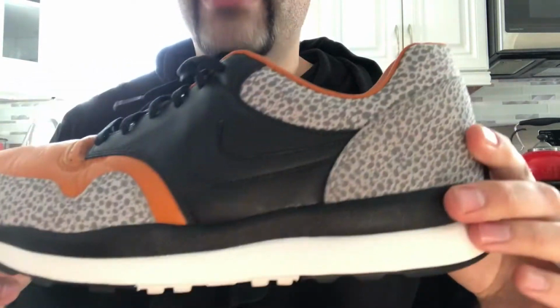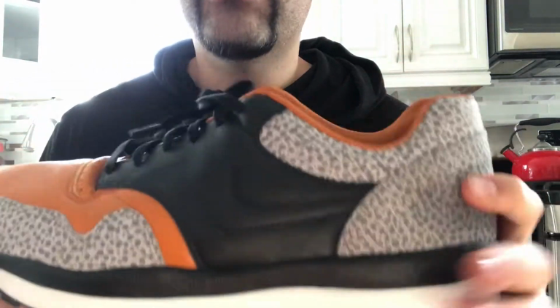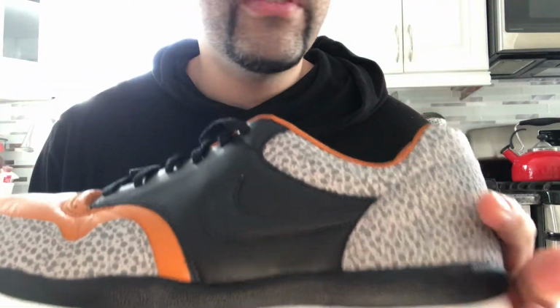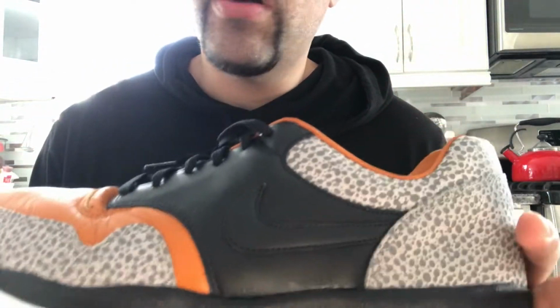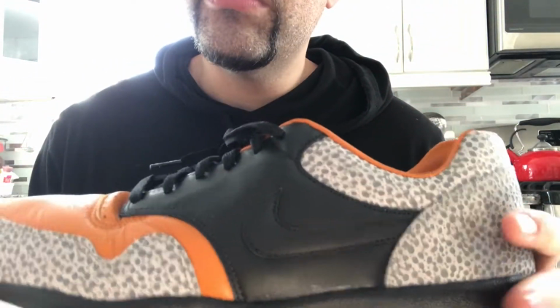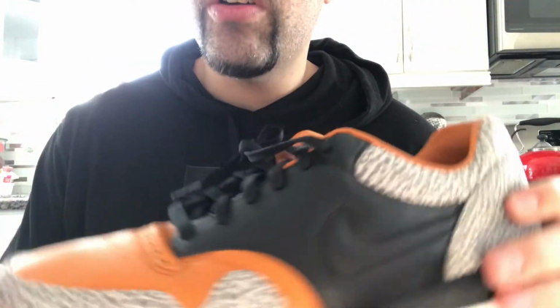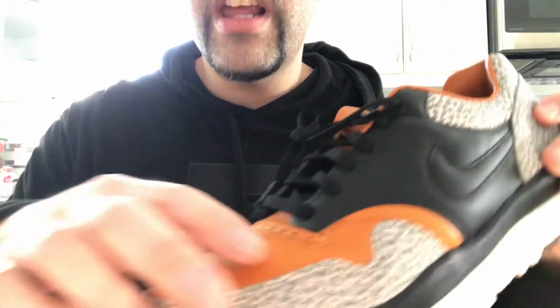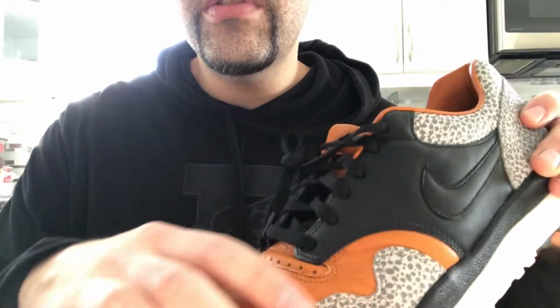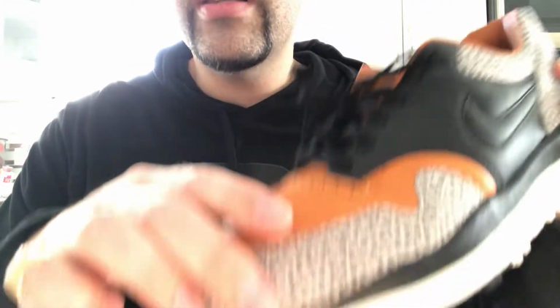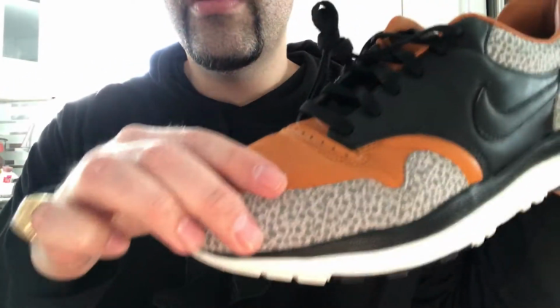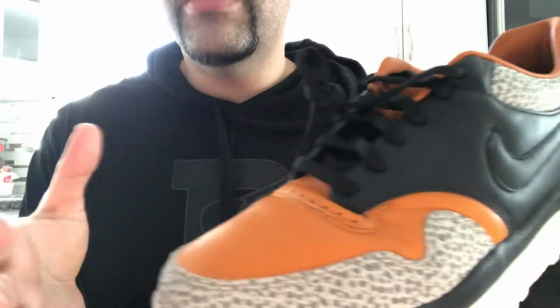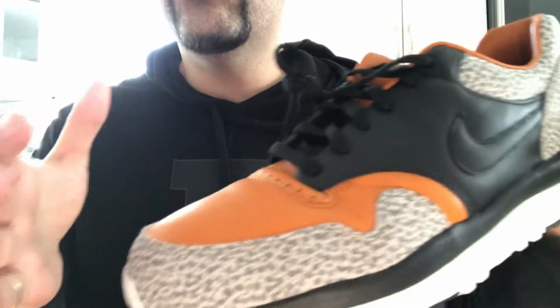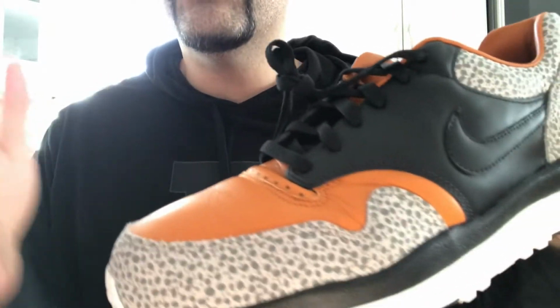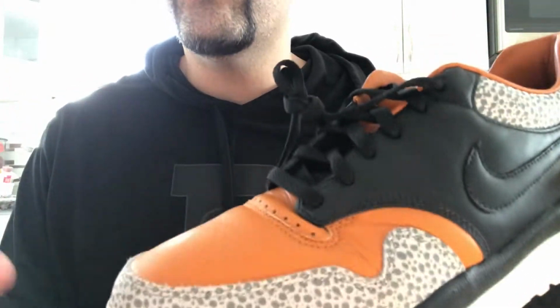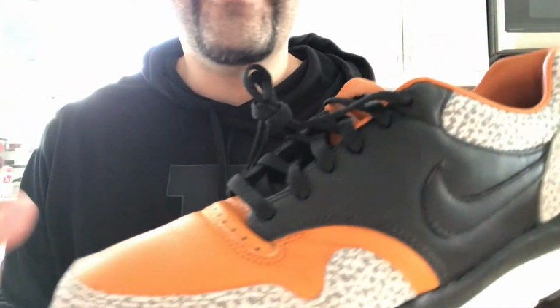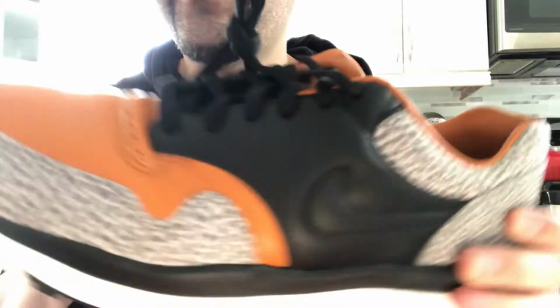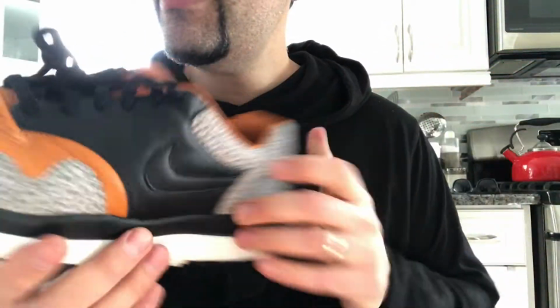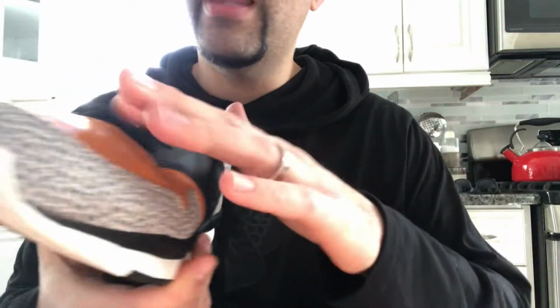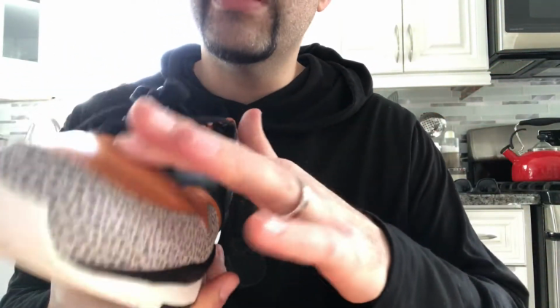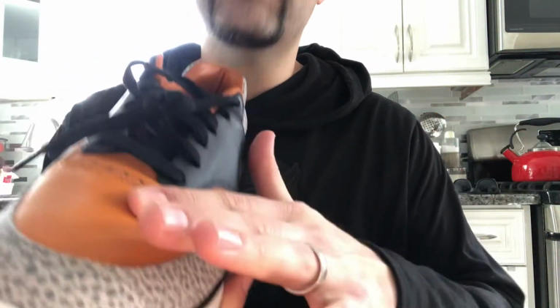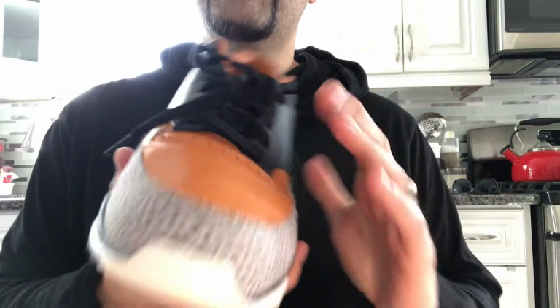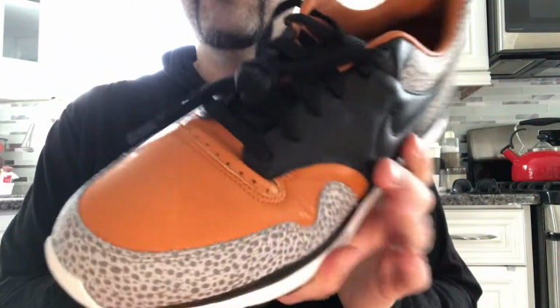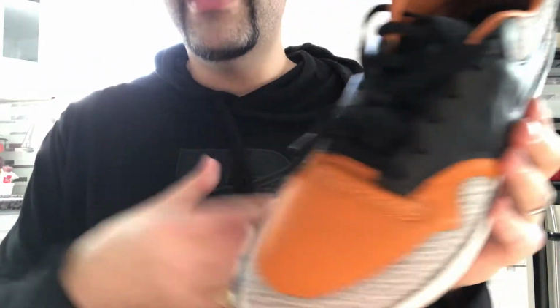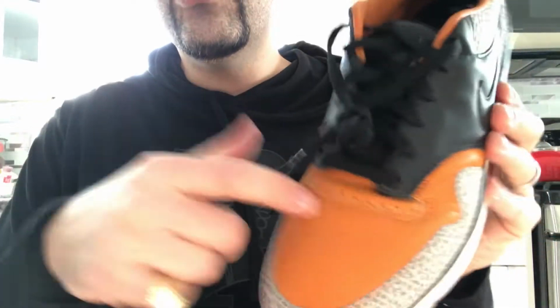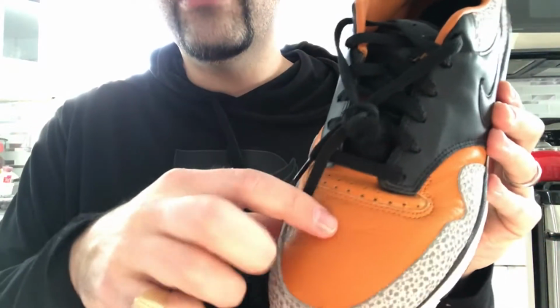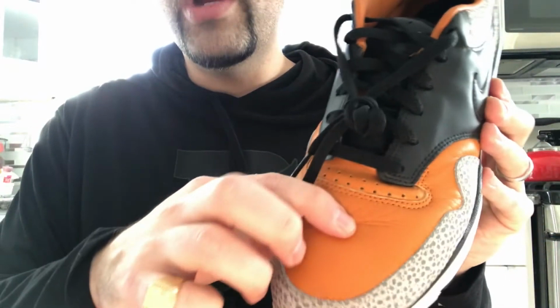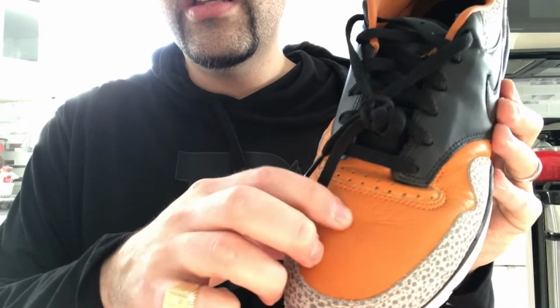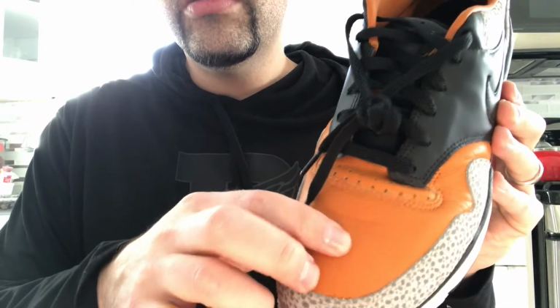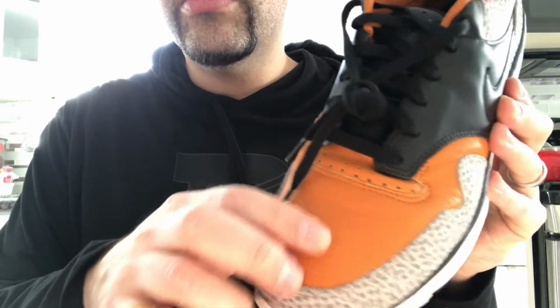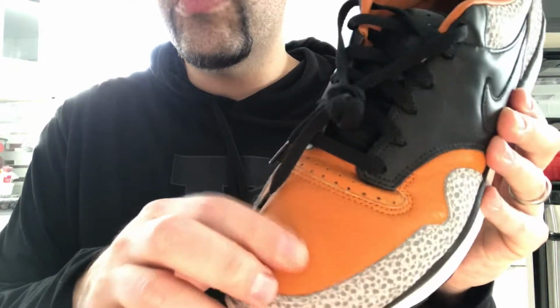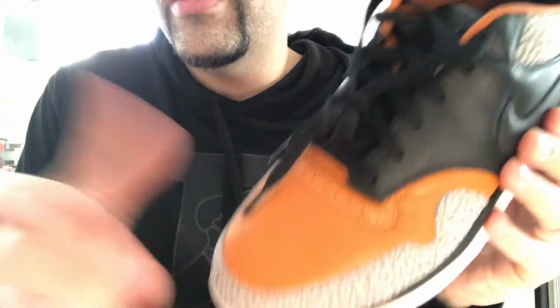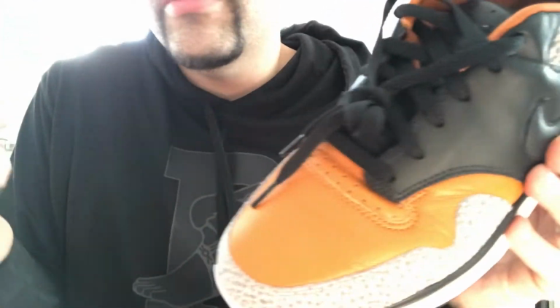As far as comfort, these are comfortable. They are a little narrow right in here, but they start to loosen up over wear. The leather is really nice, but keep in mind that it will crease up quick — that's just the way the leather is.